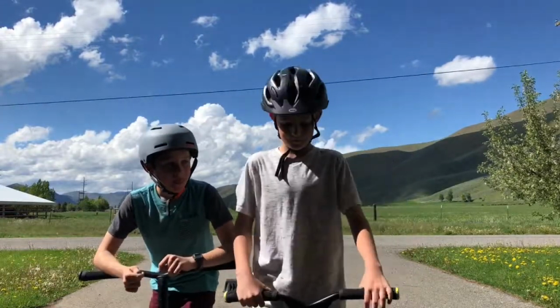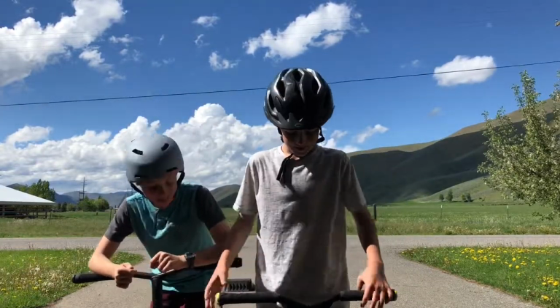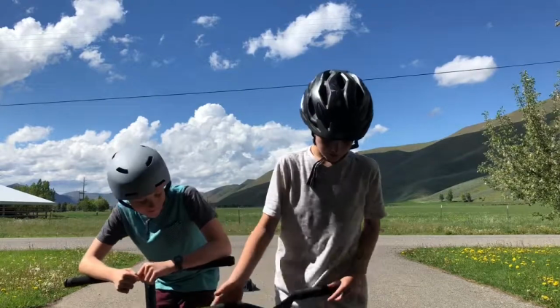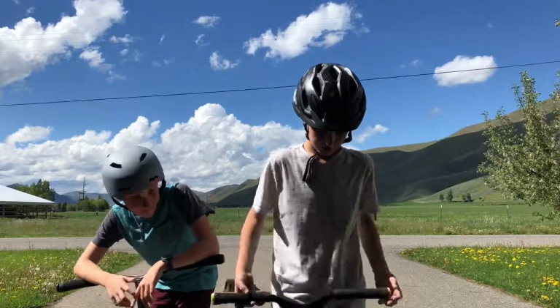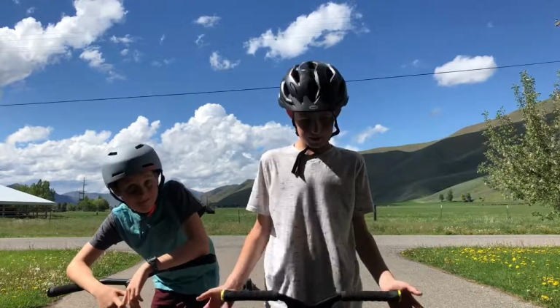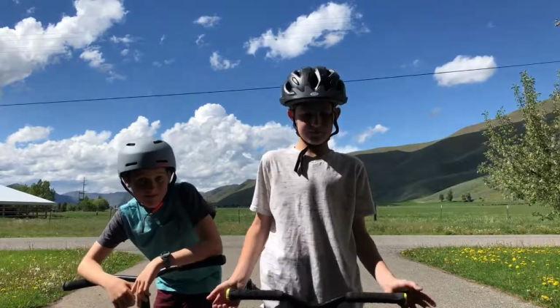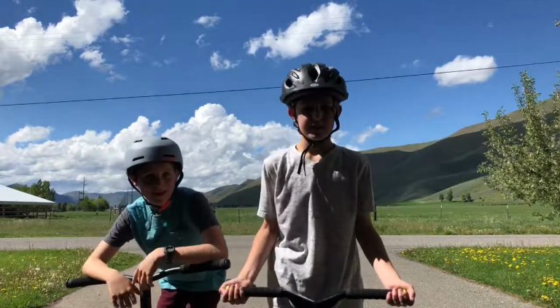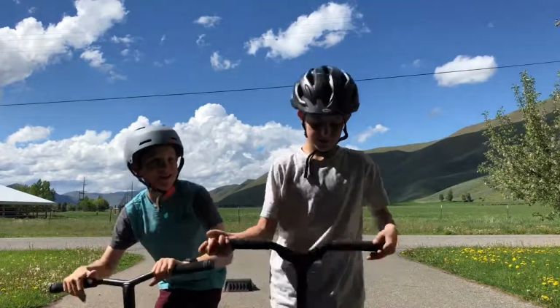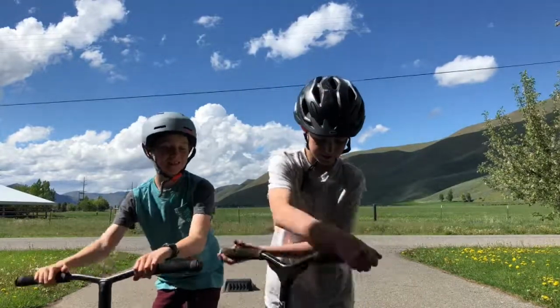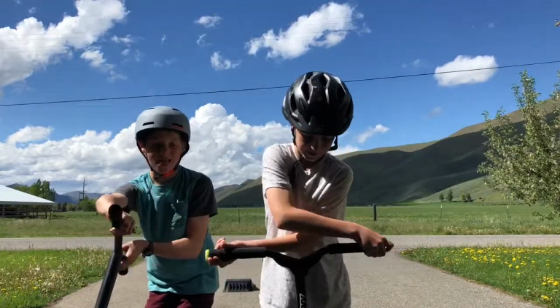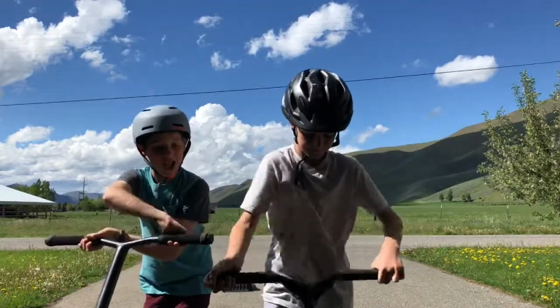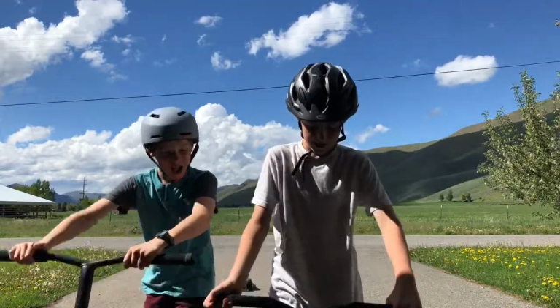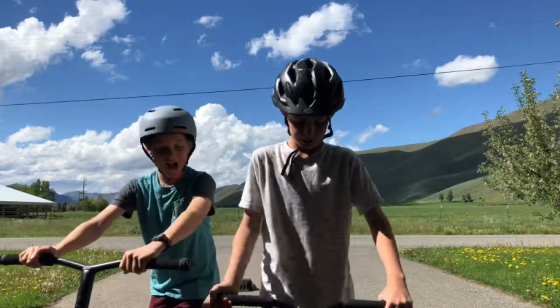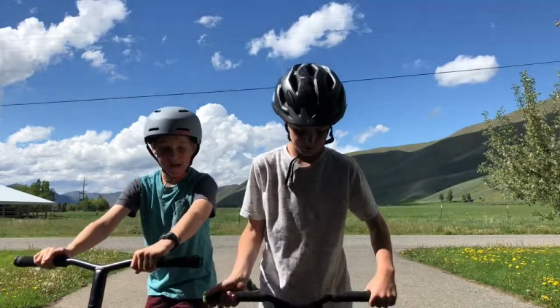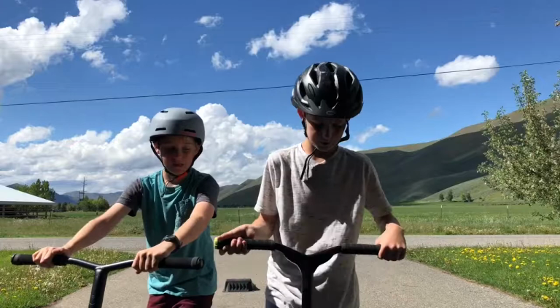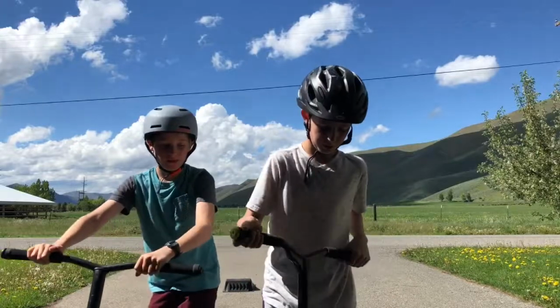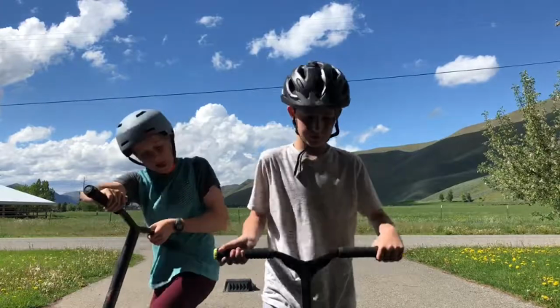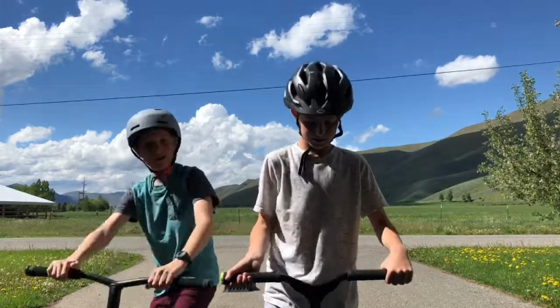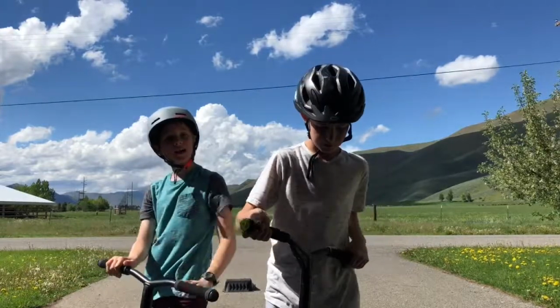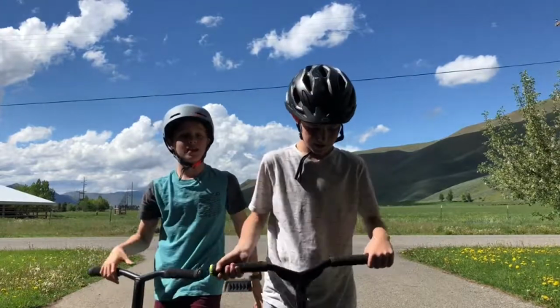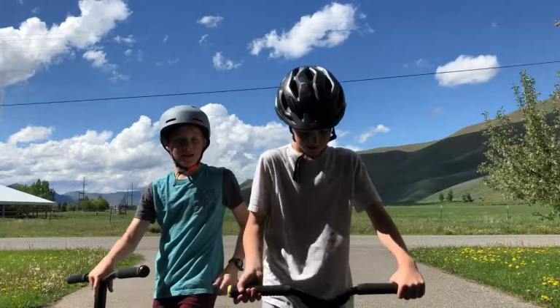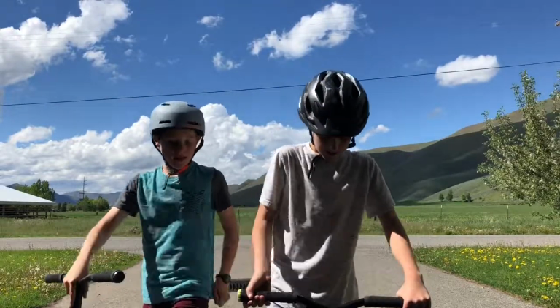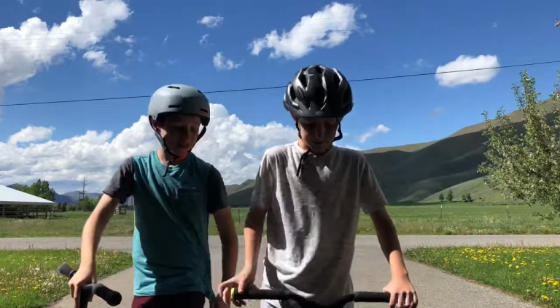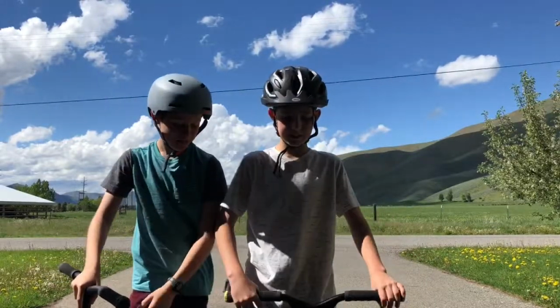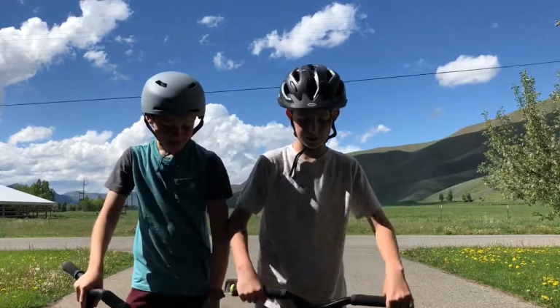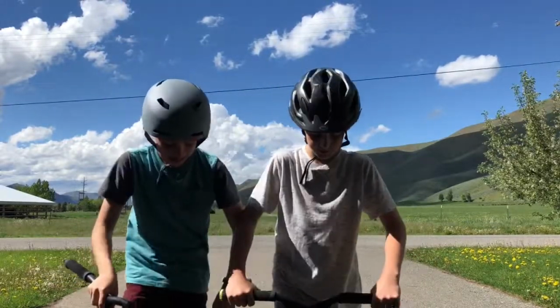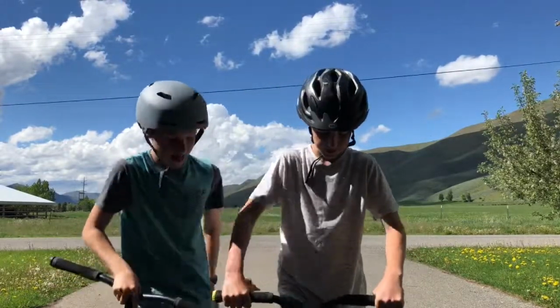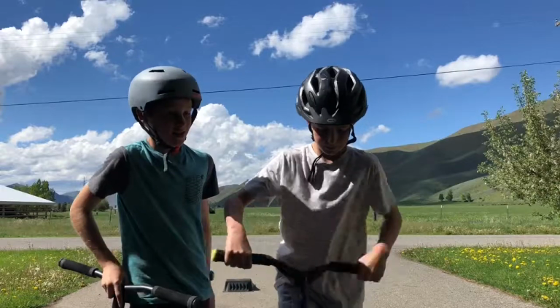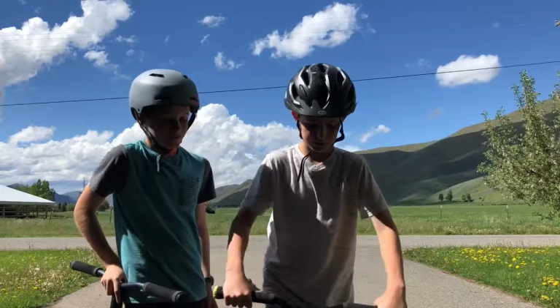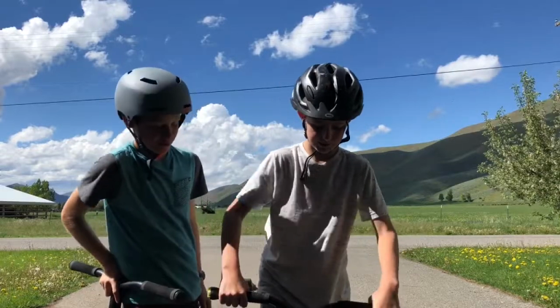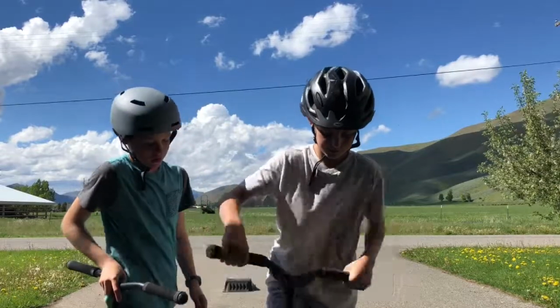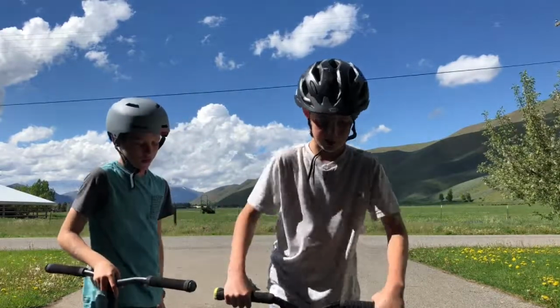So the first trick is a tweak. This is an X up, and a tweak is you just do like a quarter of the X up and go like that. The easiest way to practice is like barely turning the wheel when you go up and down.